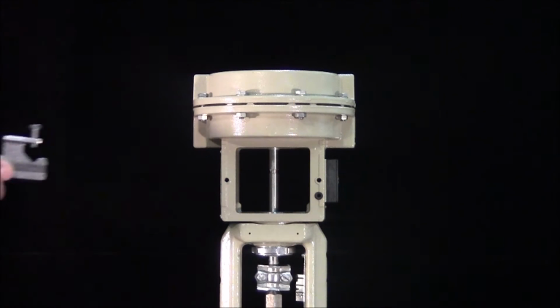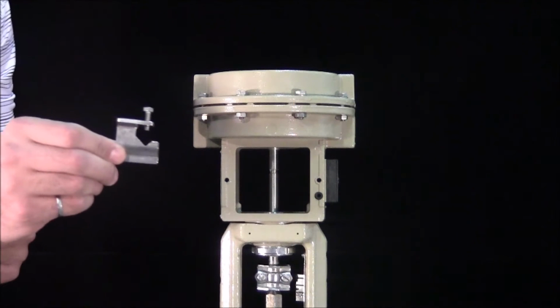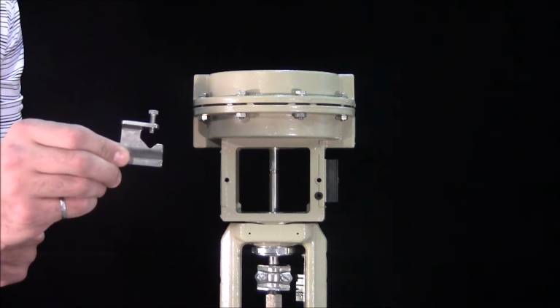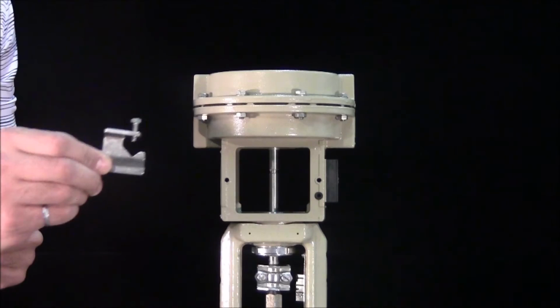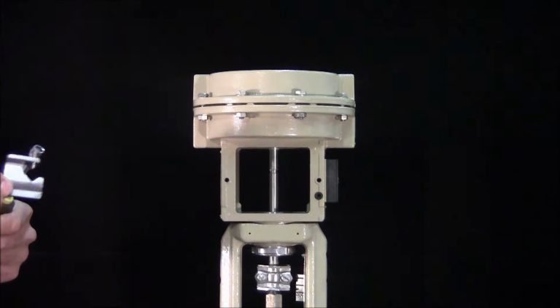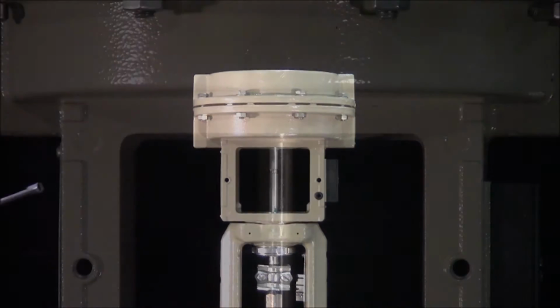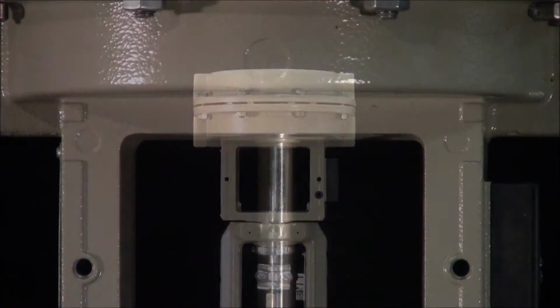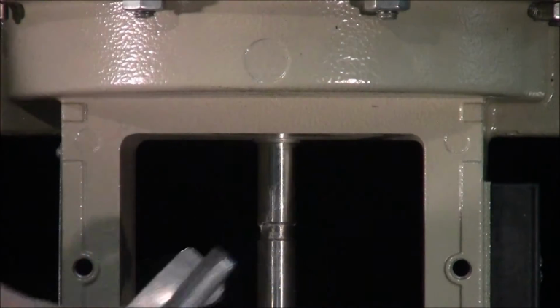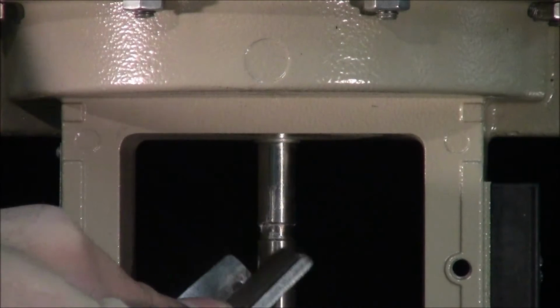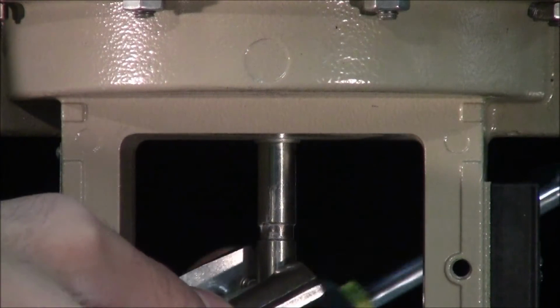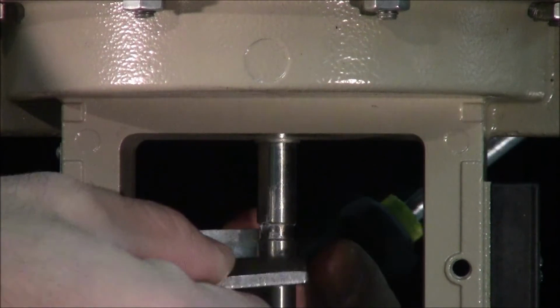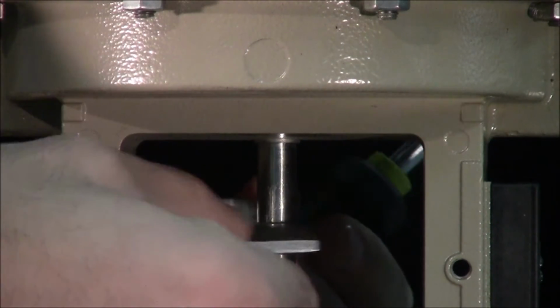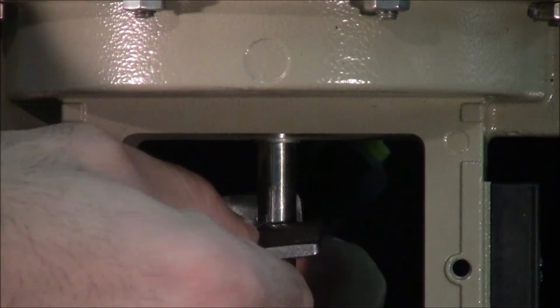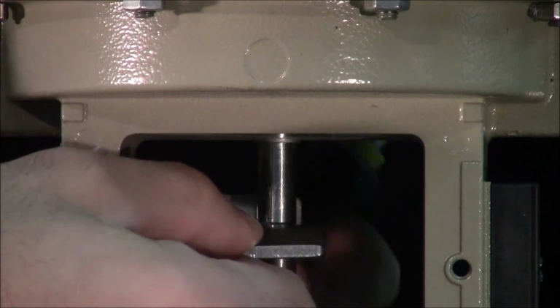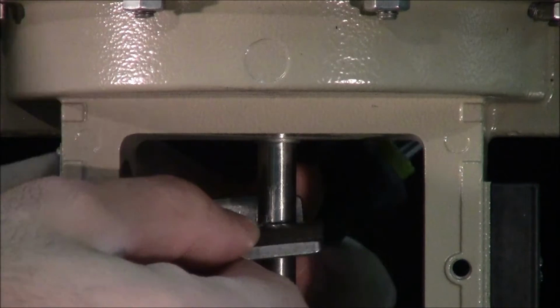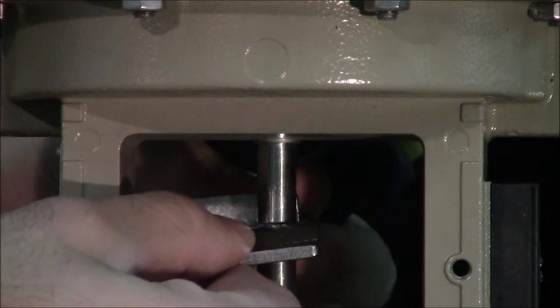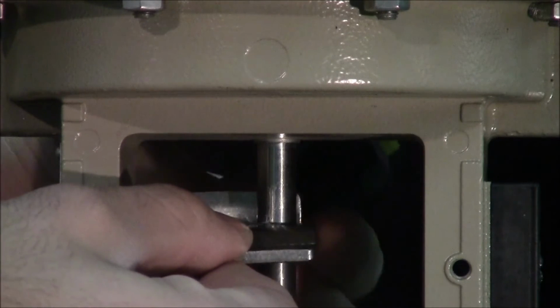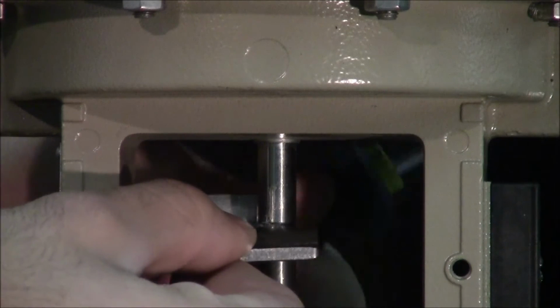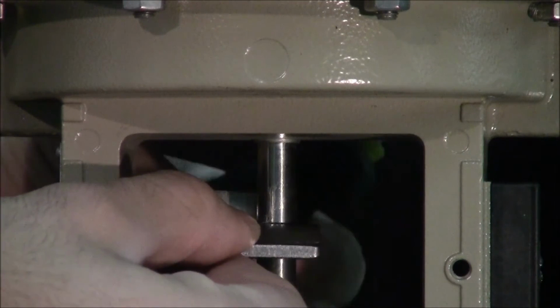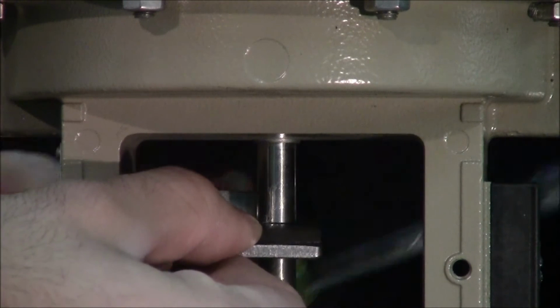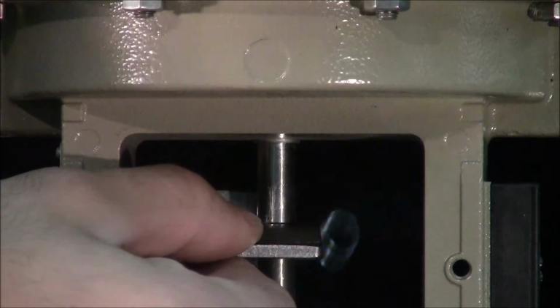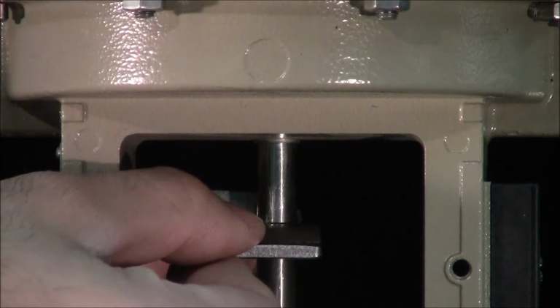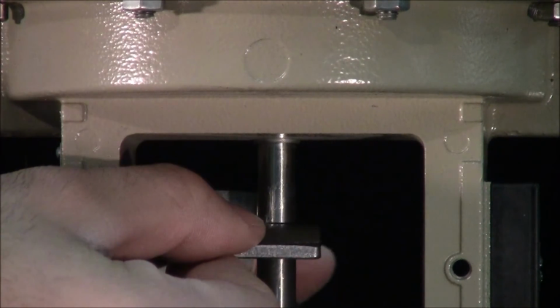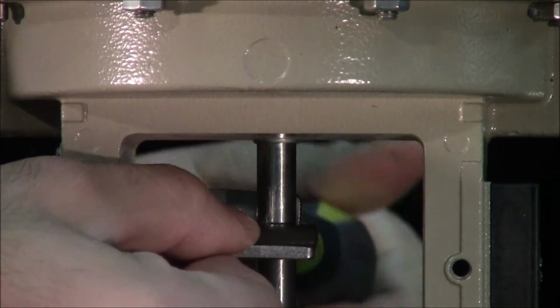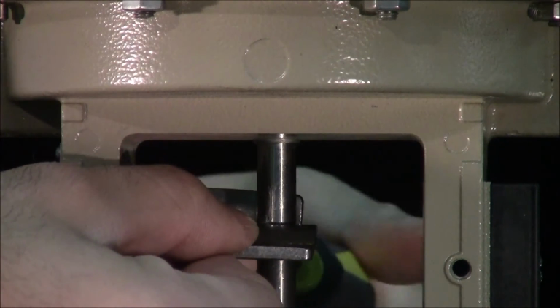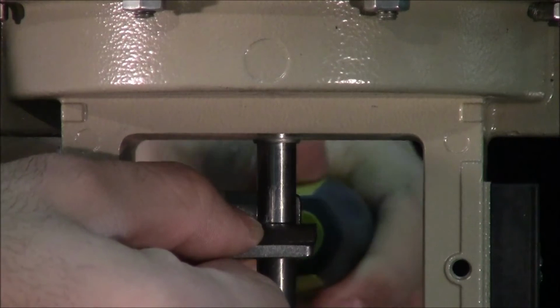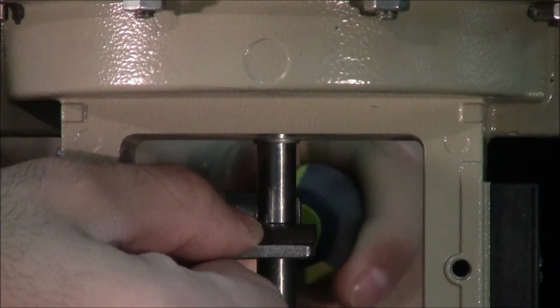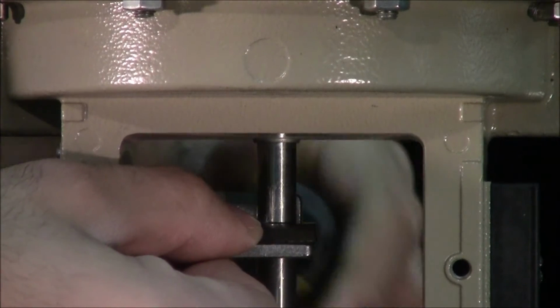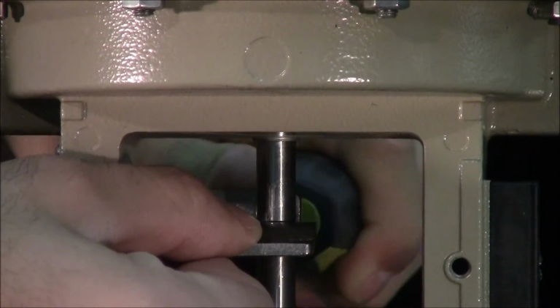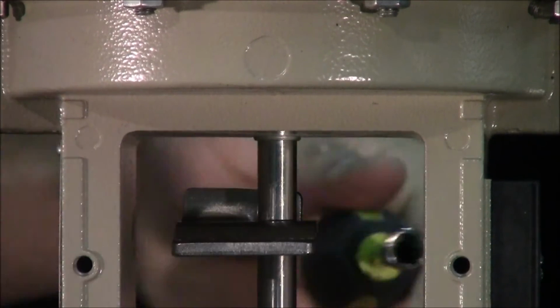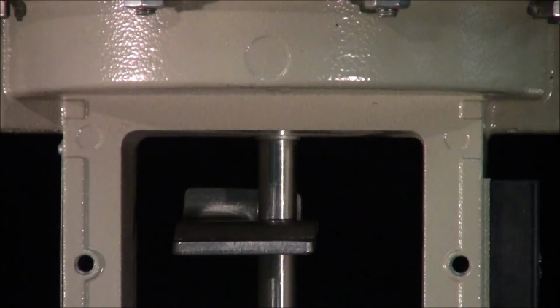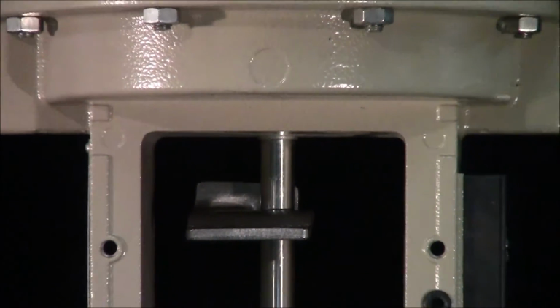We'll begin by attaching the follower clamp to the actuator stem, making sure the screw is located in the grooved area. The clamp is installed with the opening on the right-hand side.